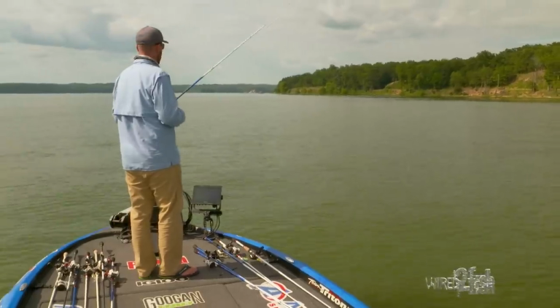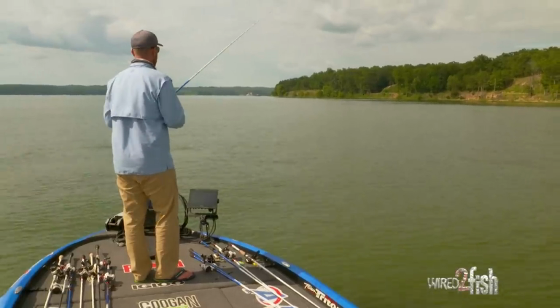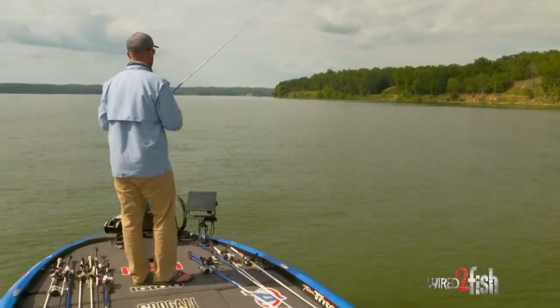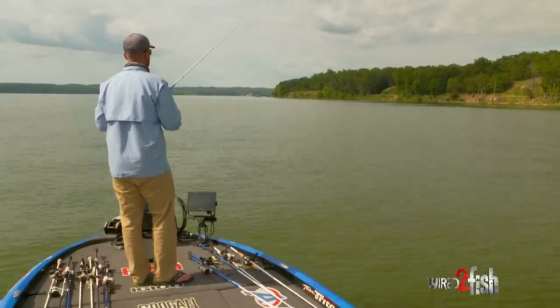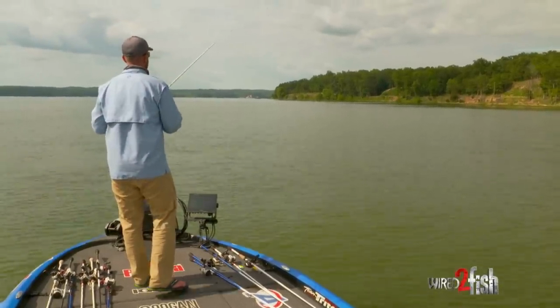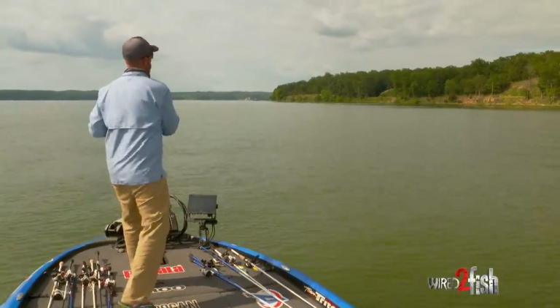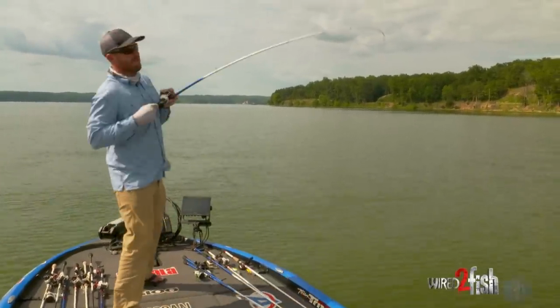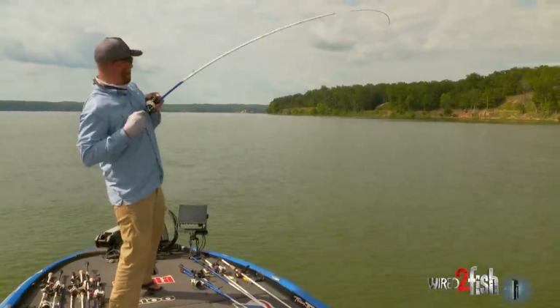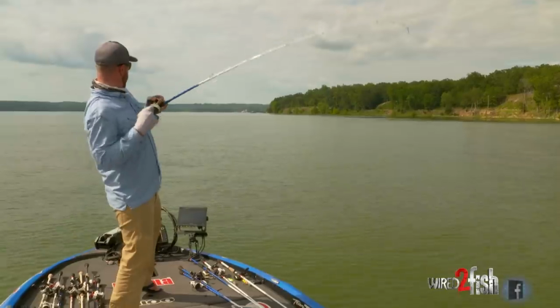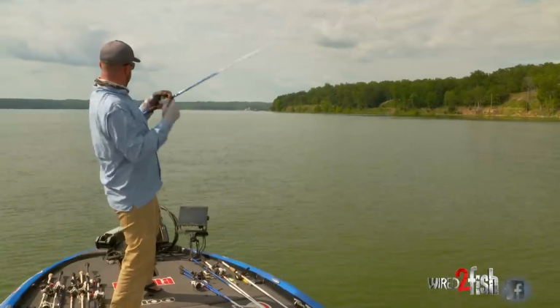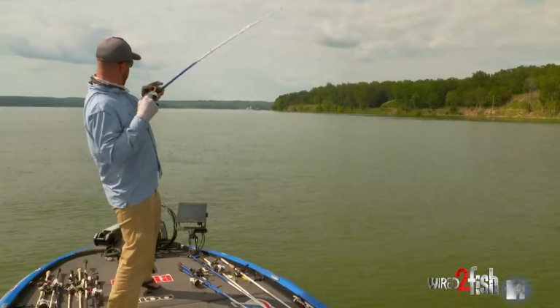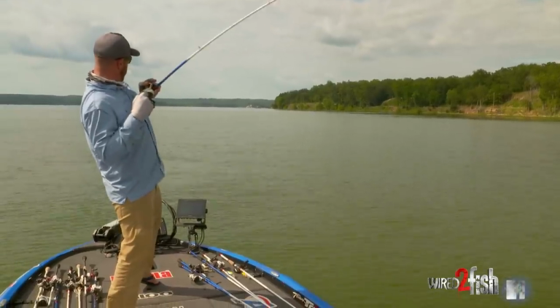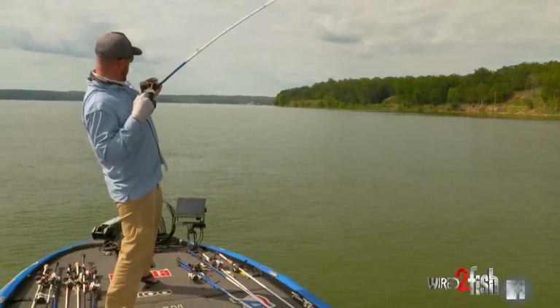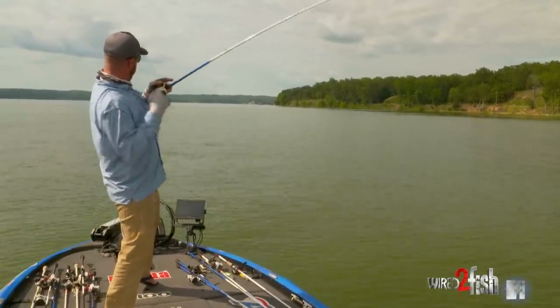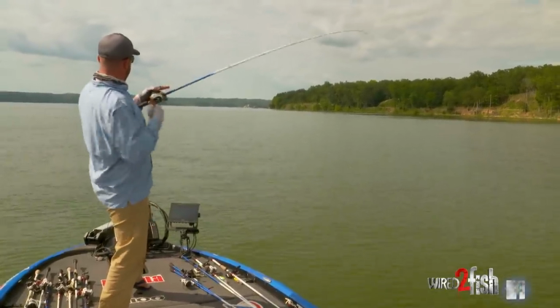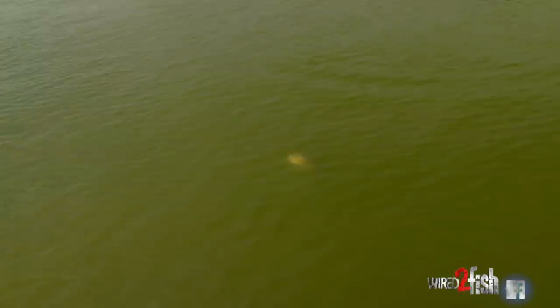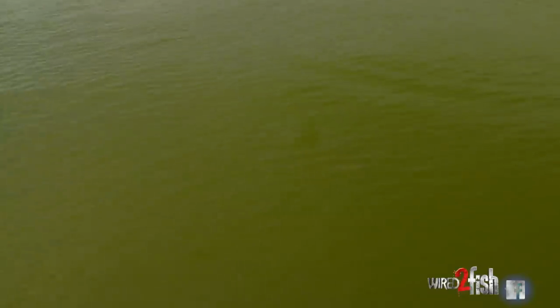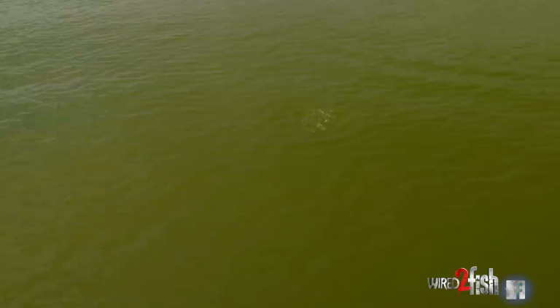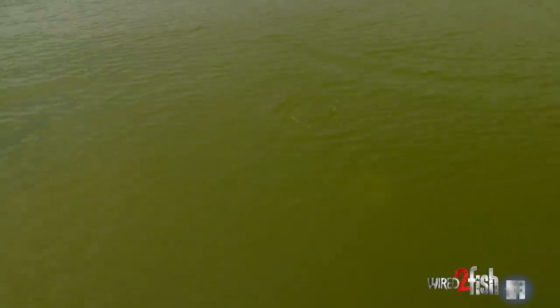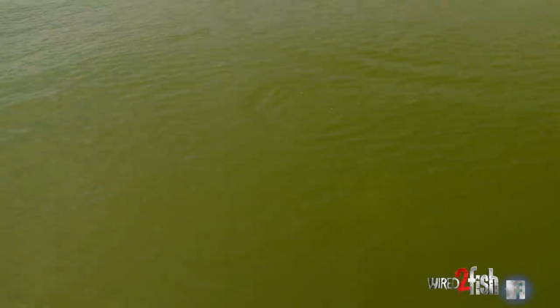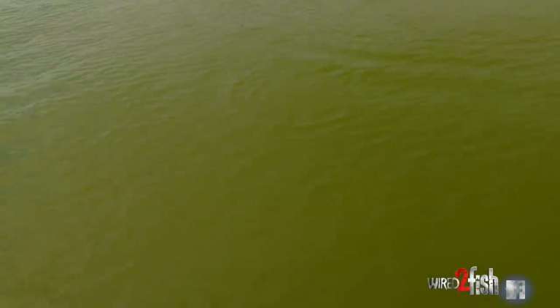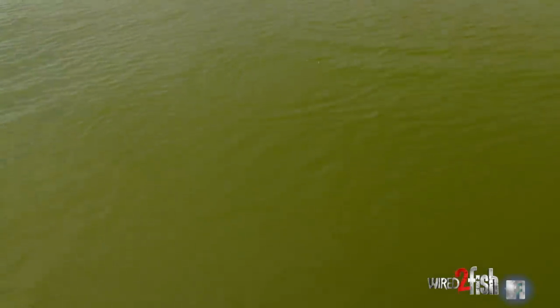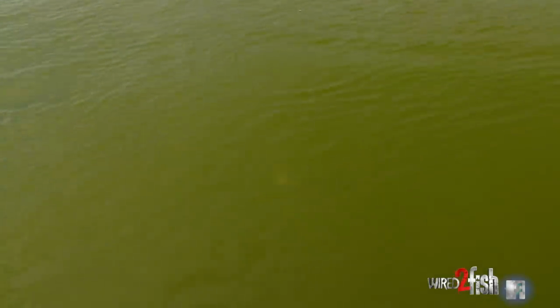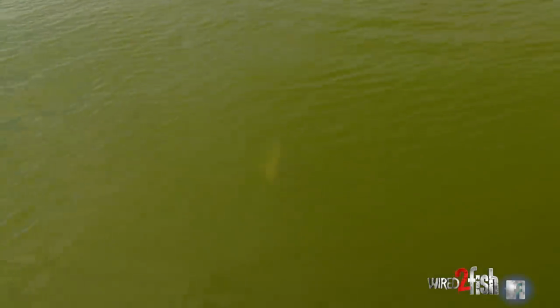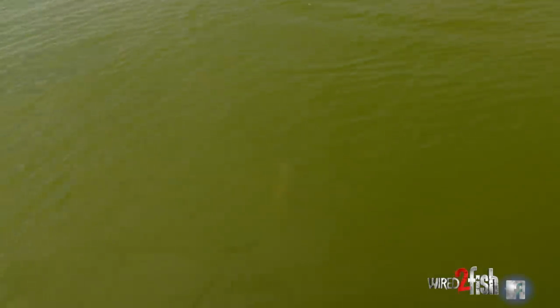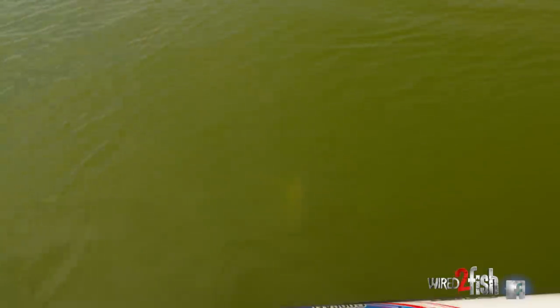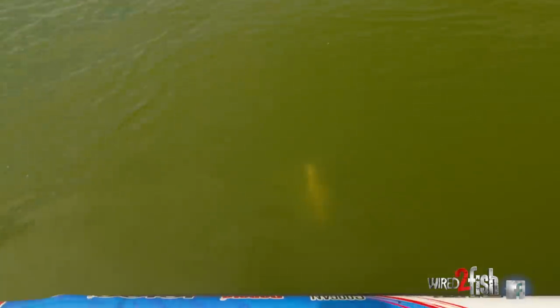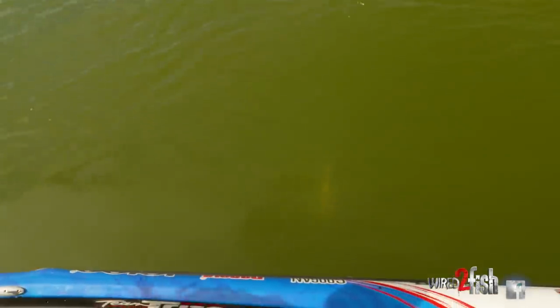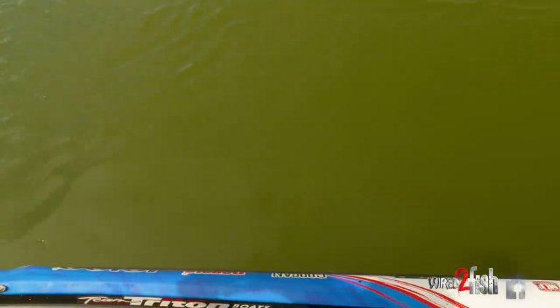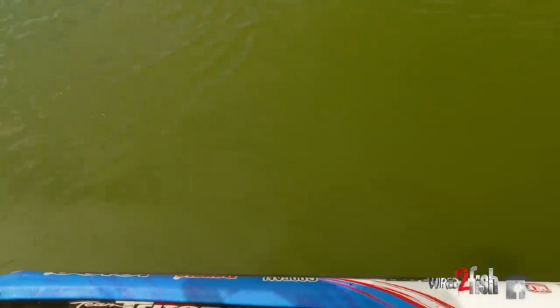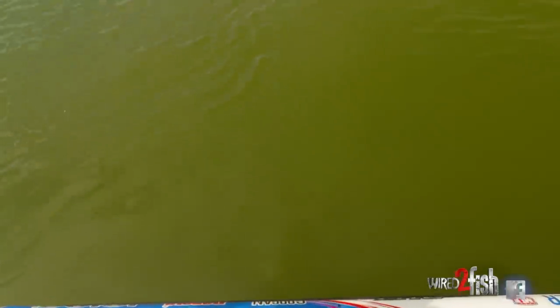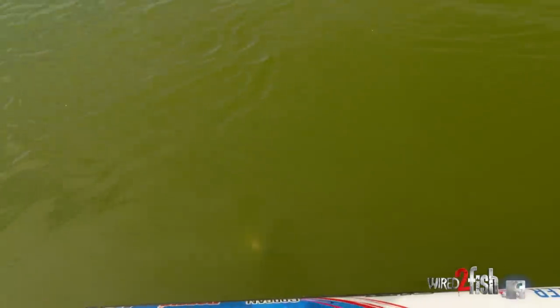There's one right there. Old school Texas rig, offshore. Sometimes it gets it done.